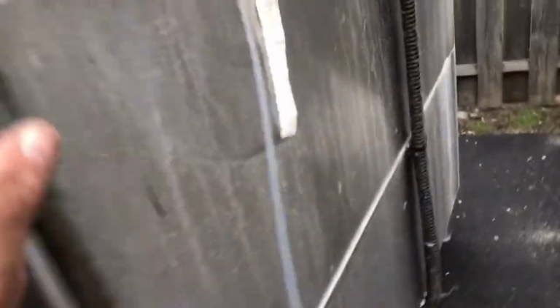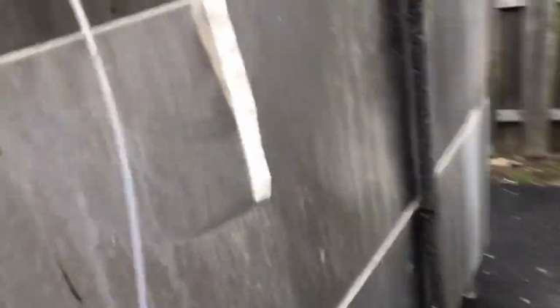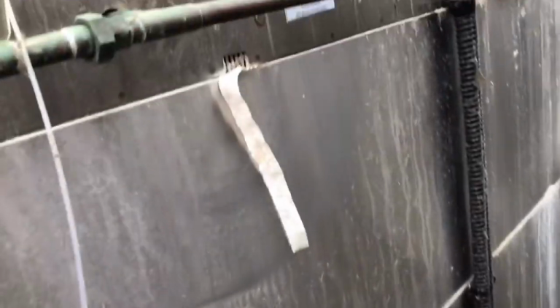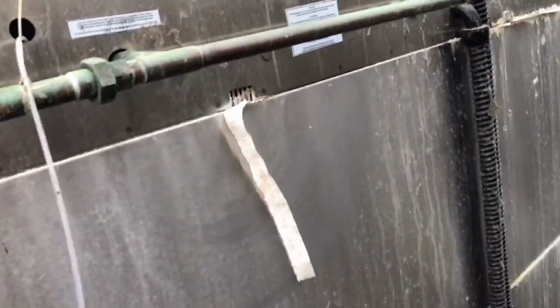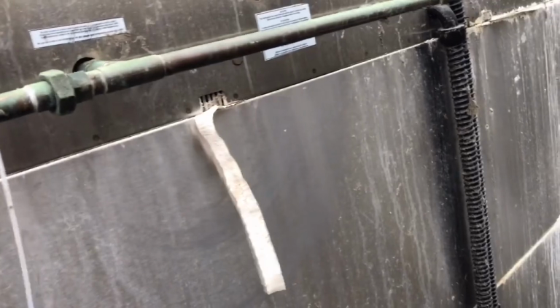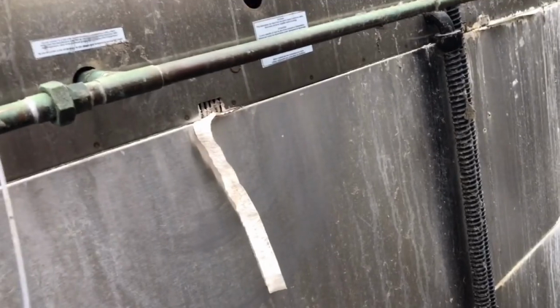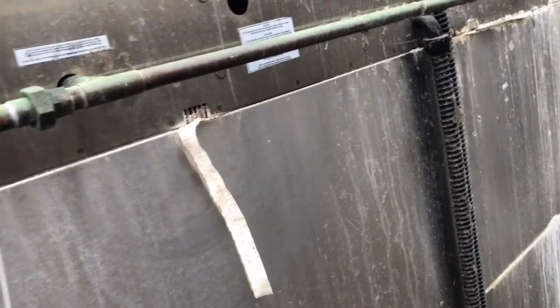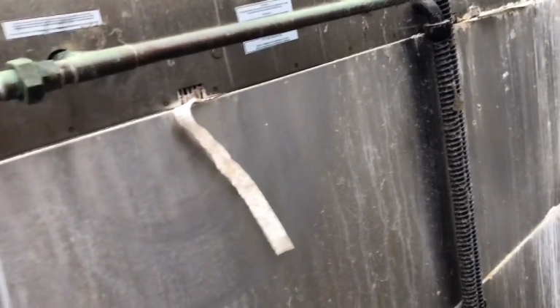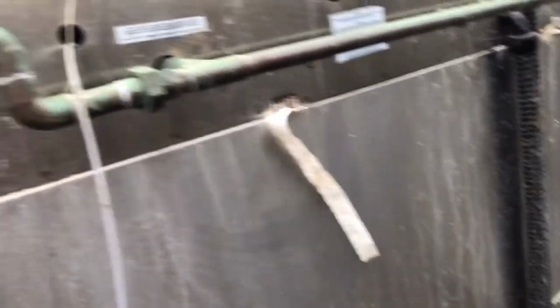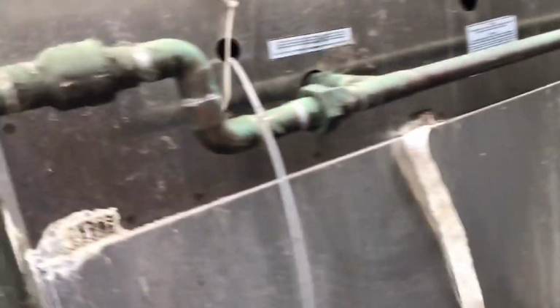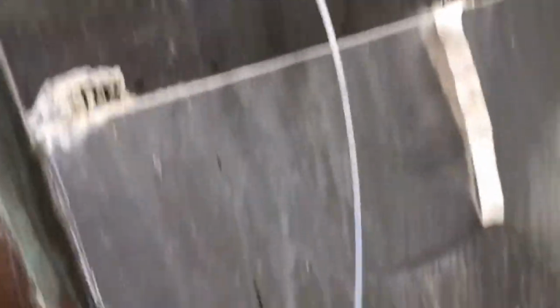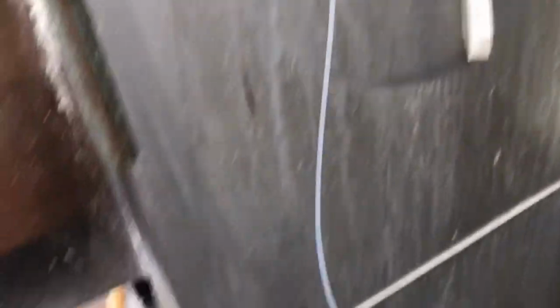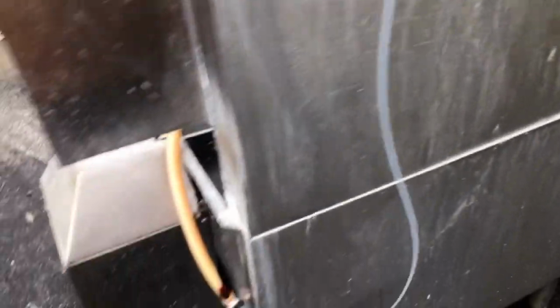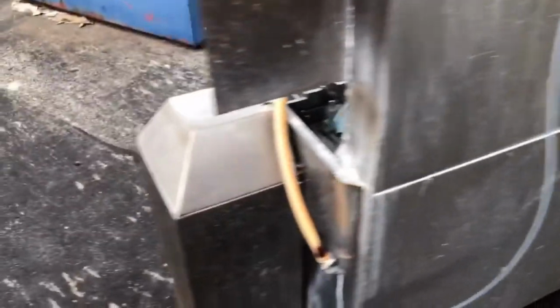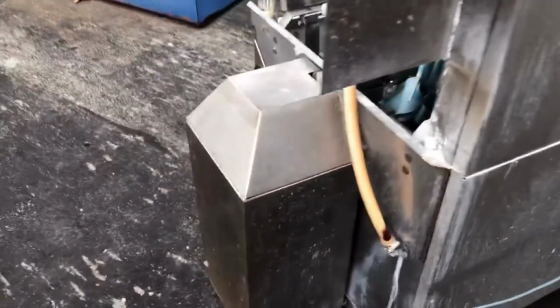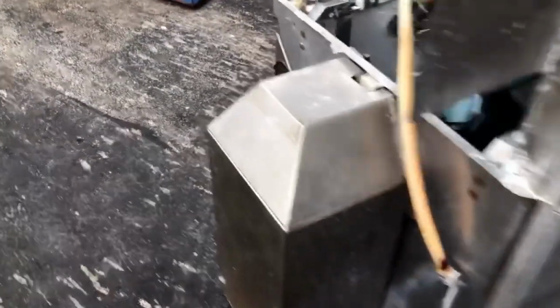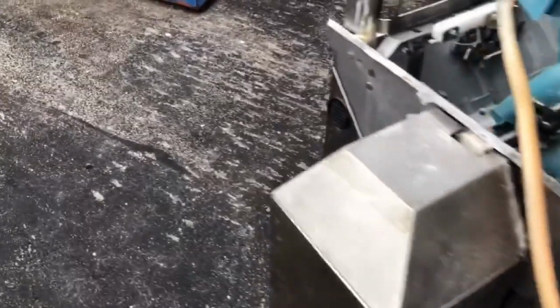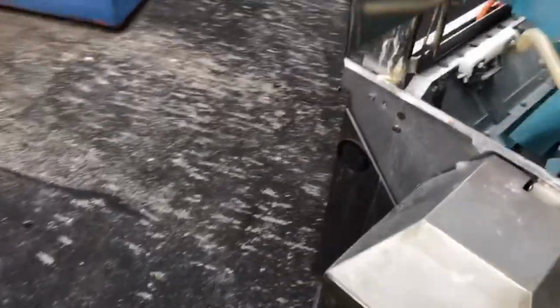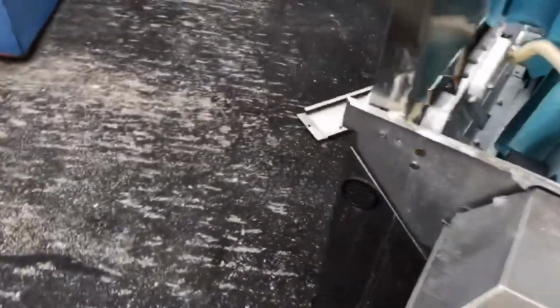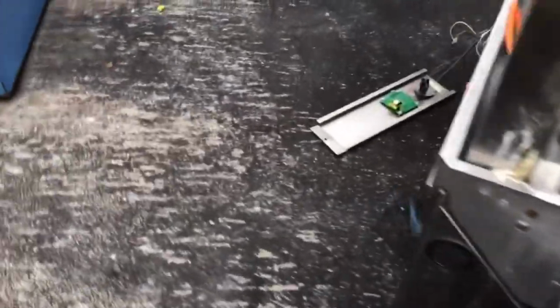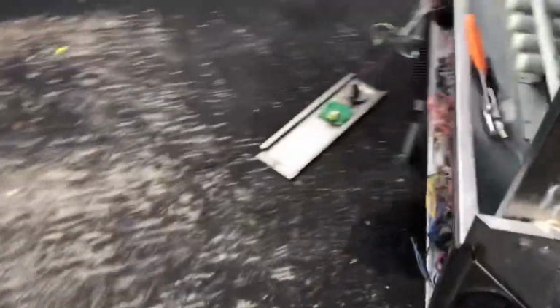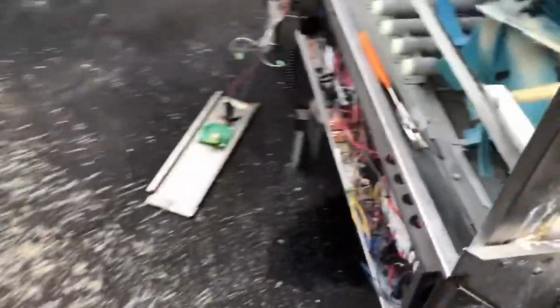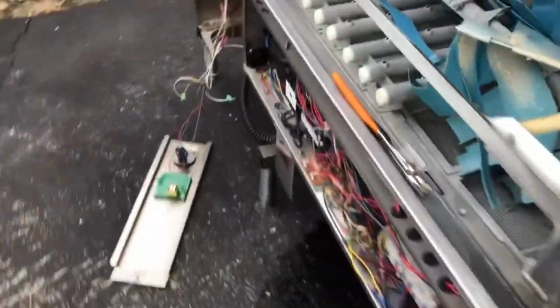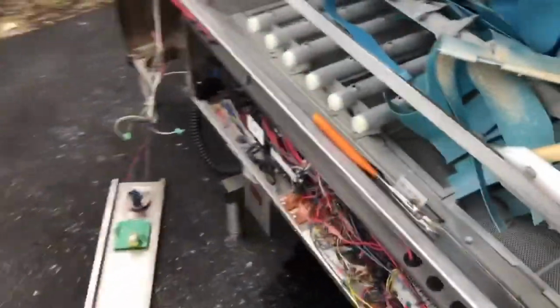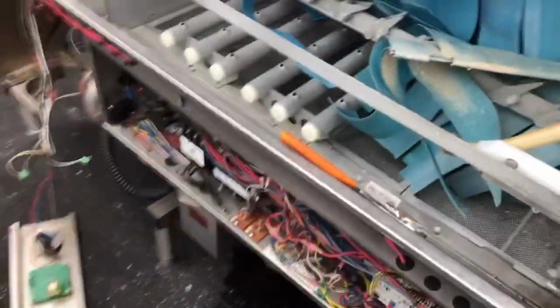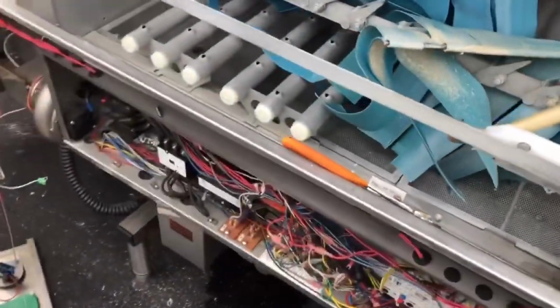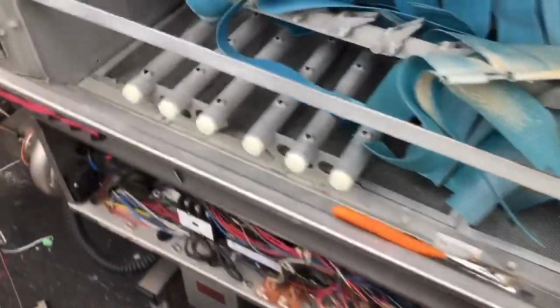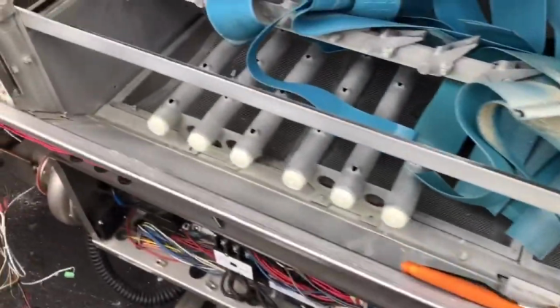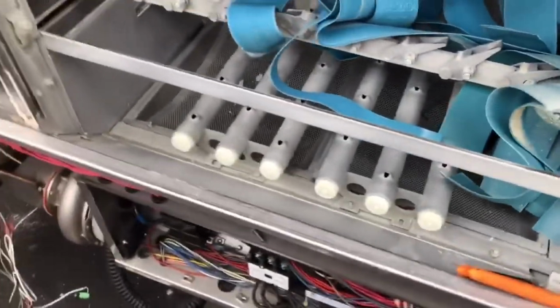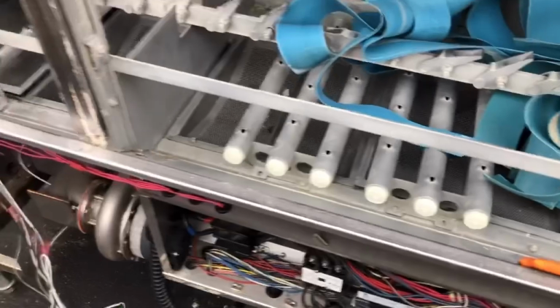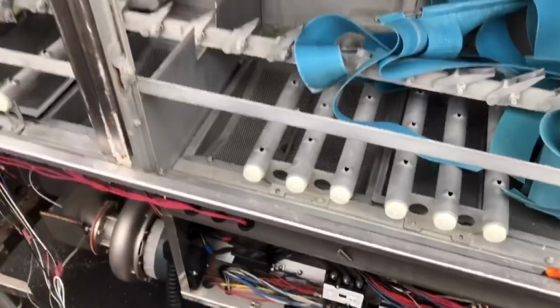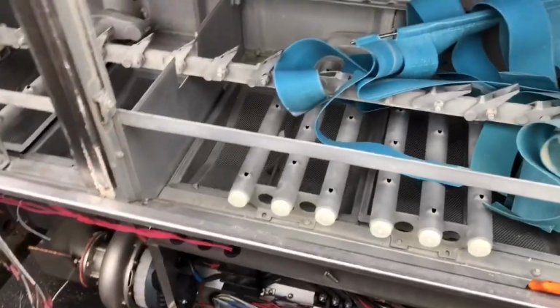What about that copper? It's a commercial dishwasher, but I gotta take it apart to knock down some of the weight.